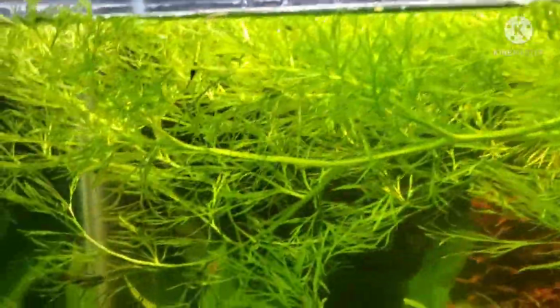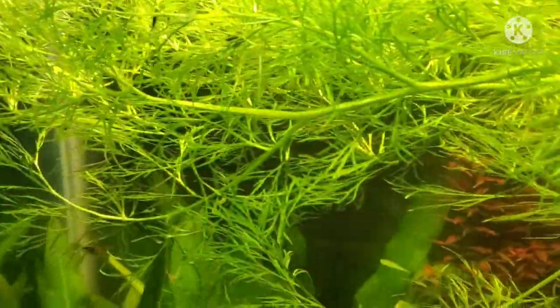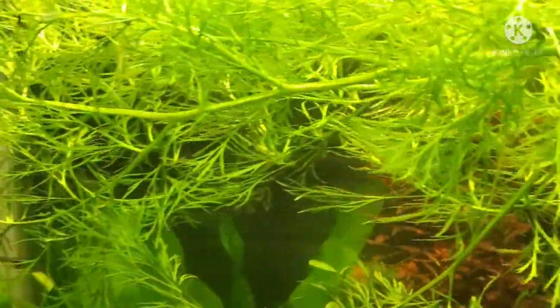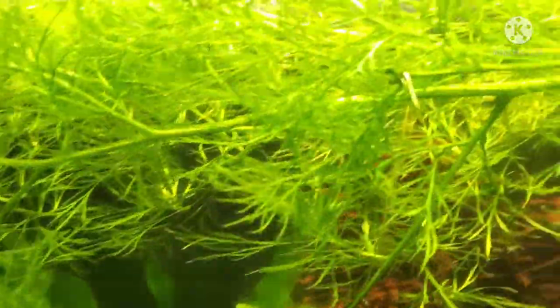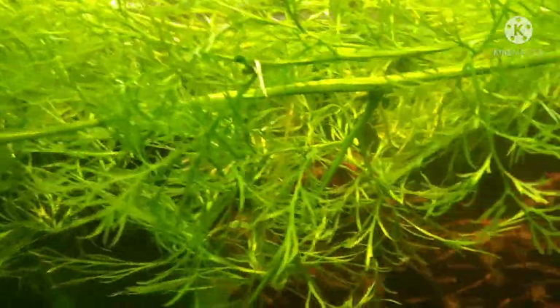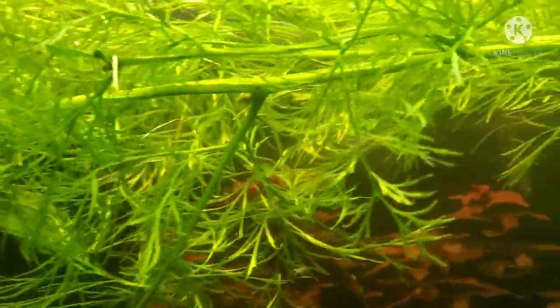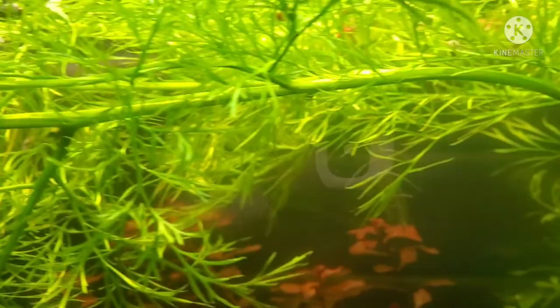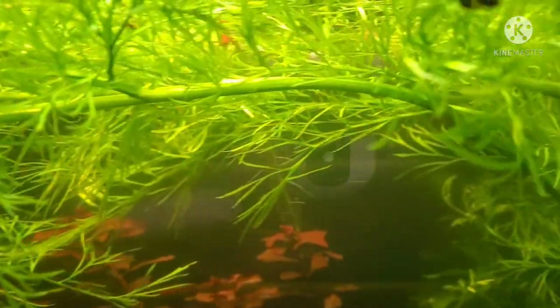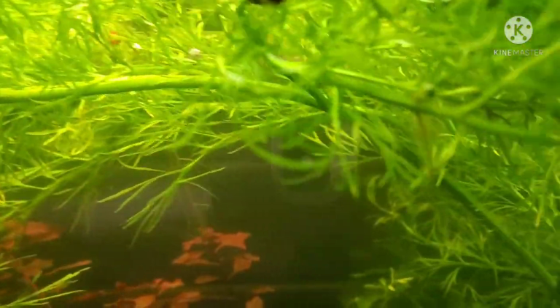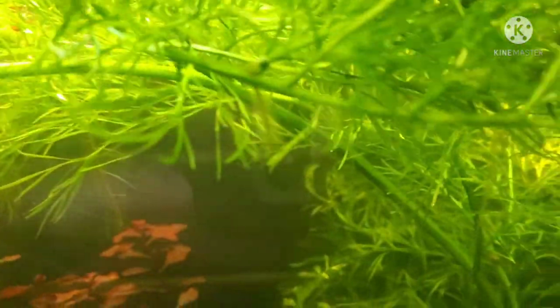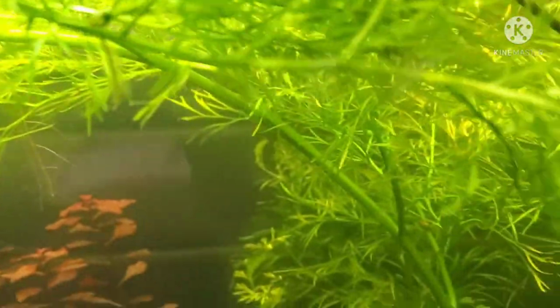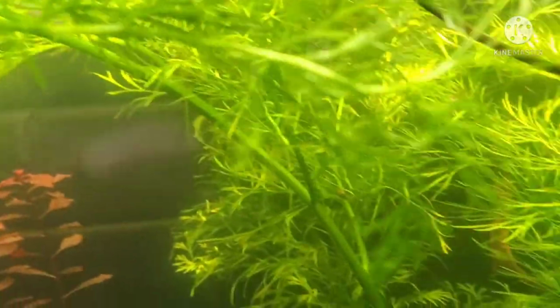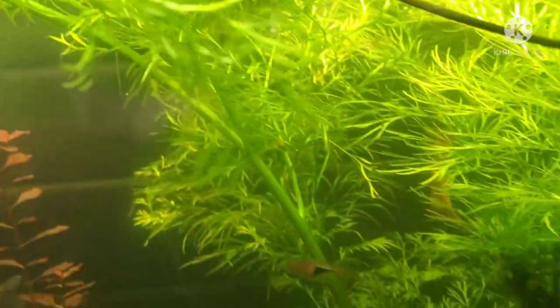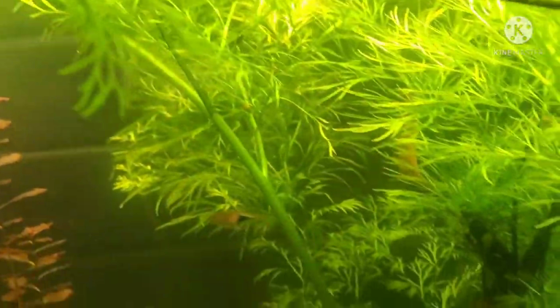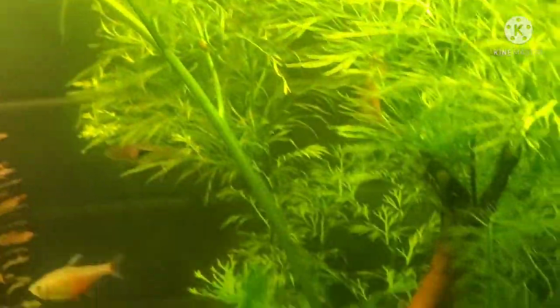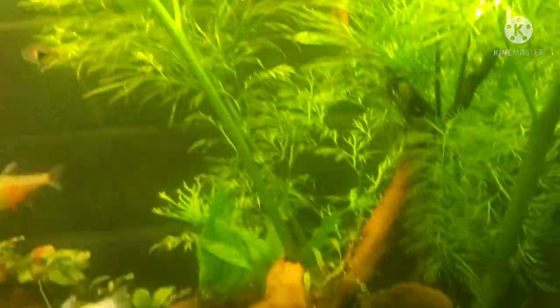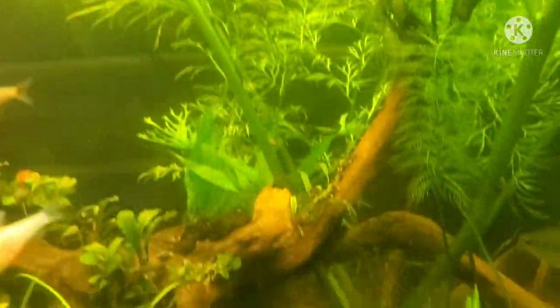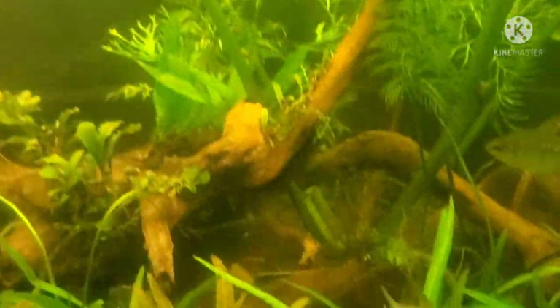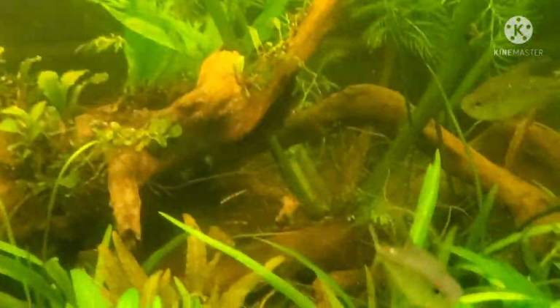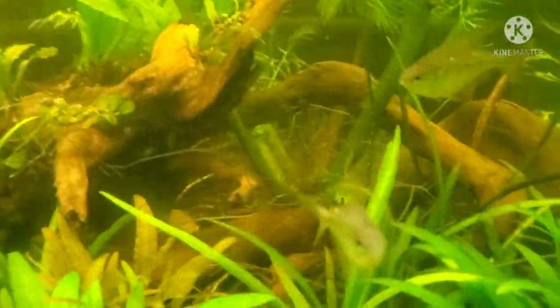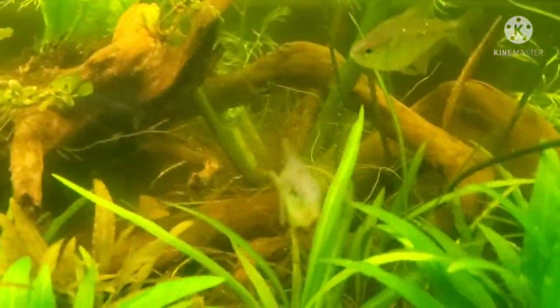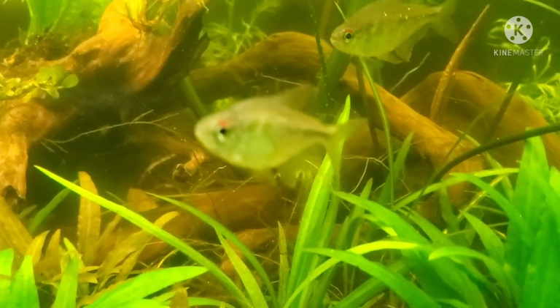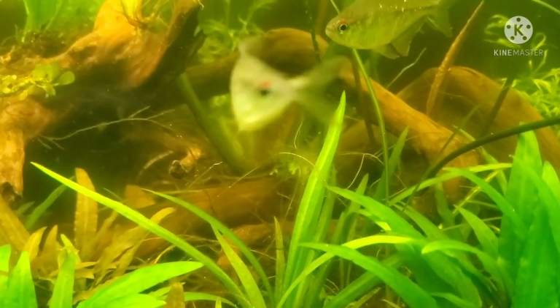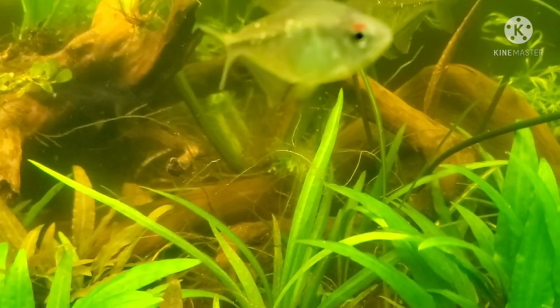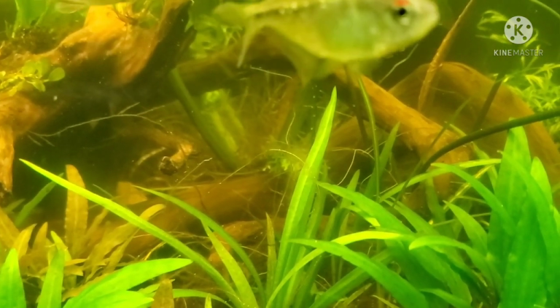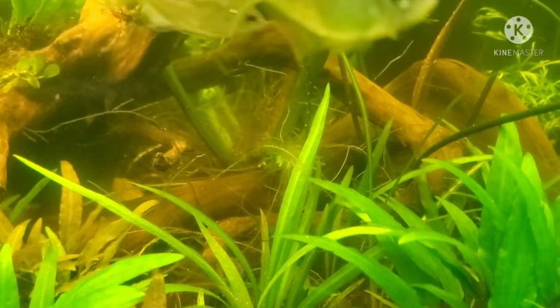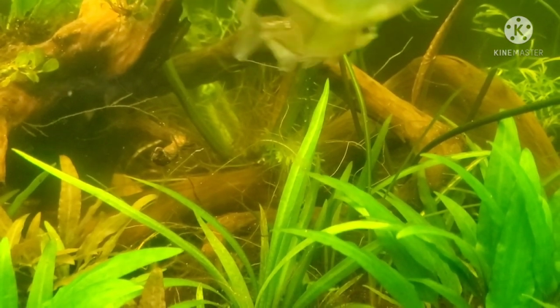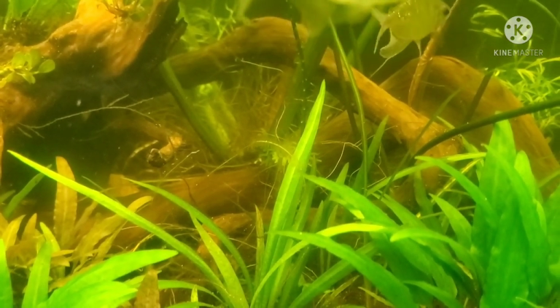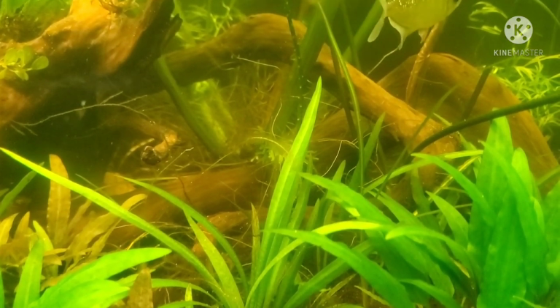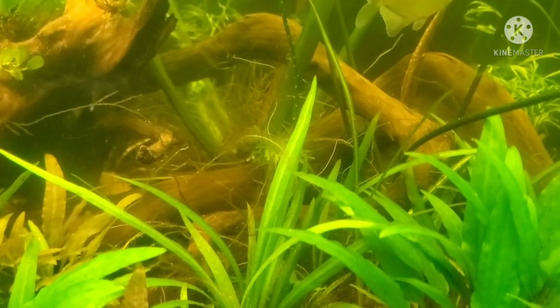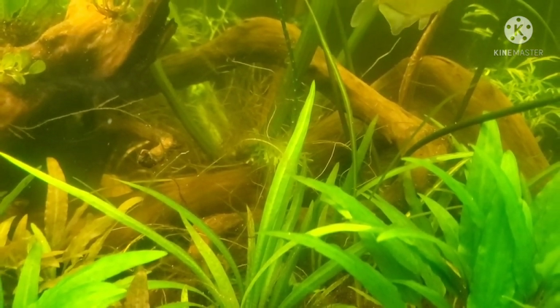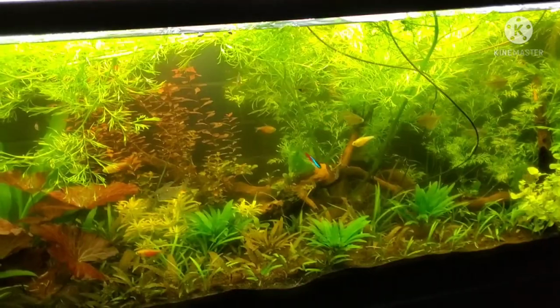As you can see here, my WaterSprite has grown up, reached the surface, crawled across the top, and far exceeded 13 inches in height.